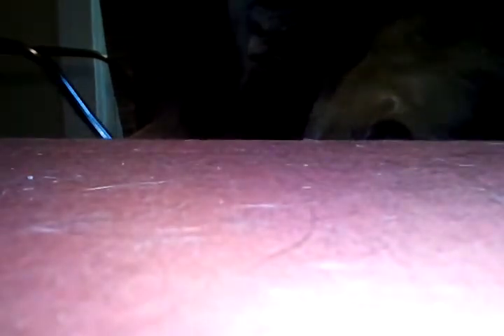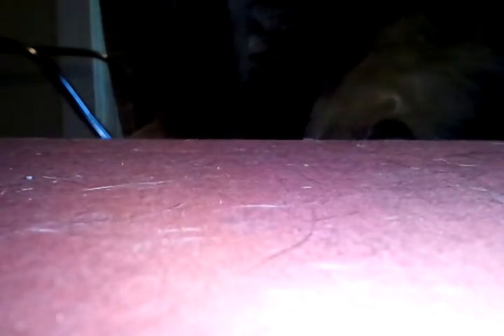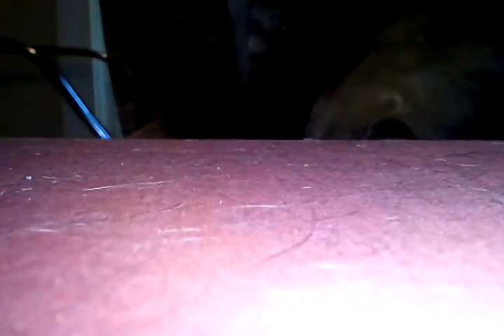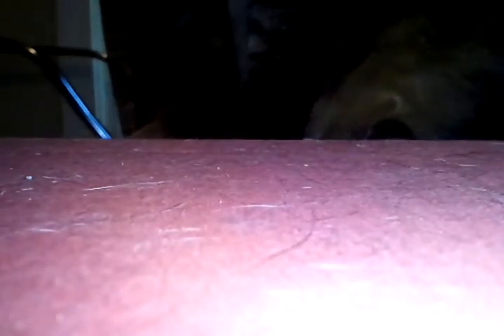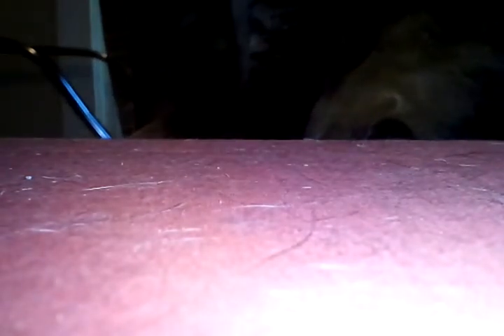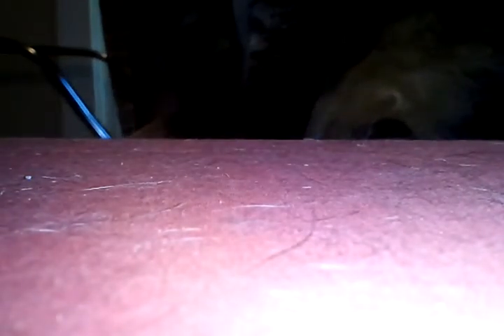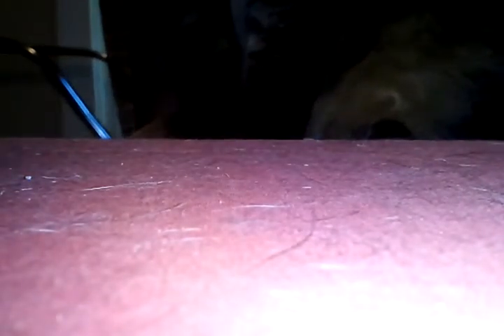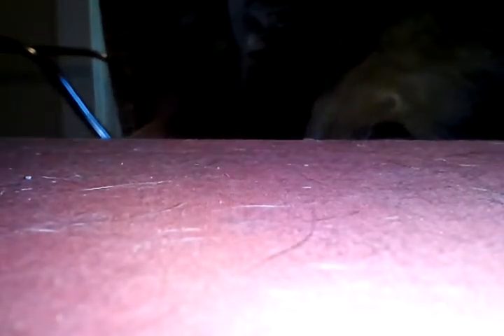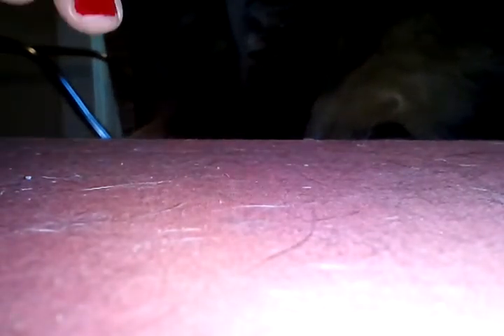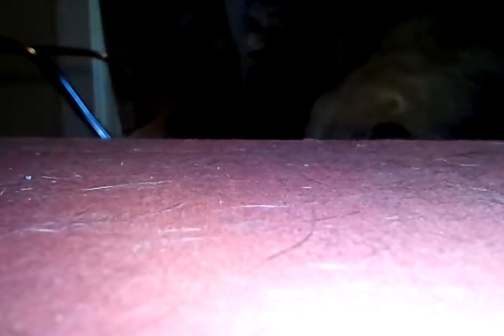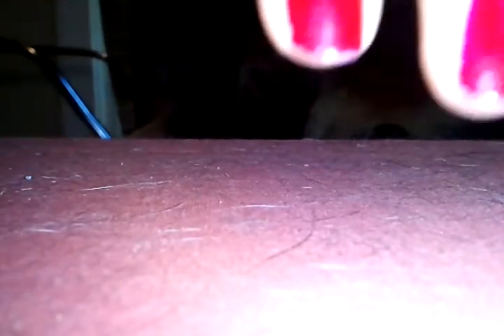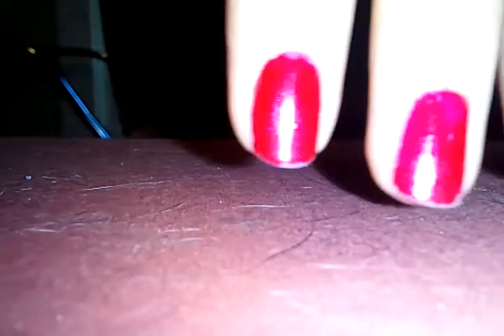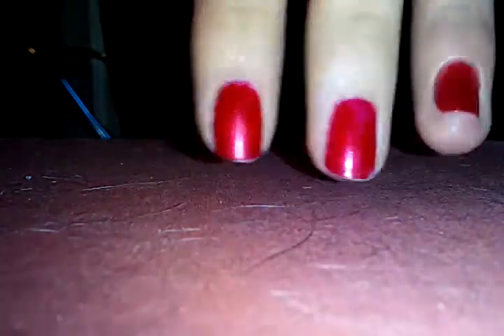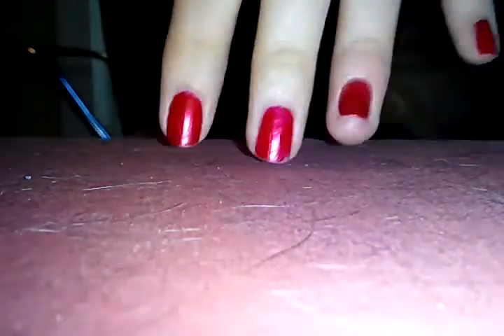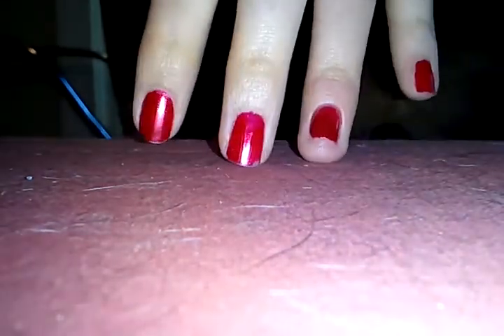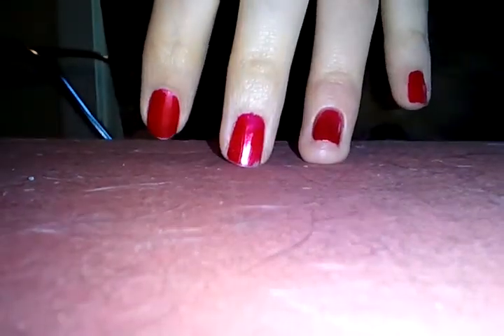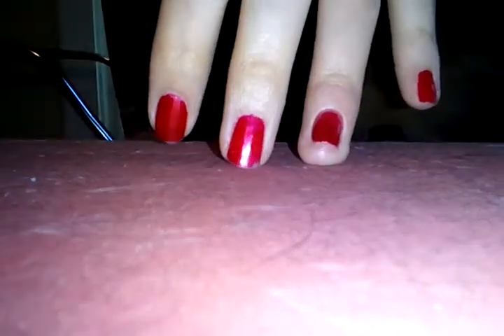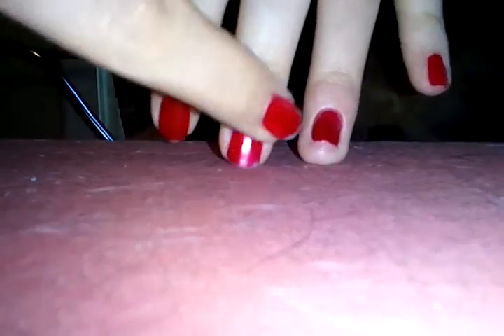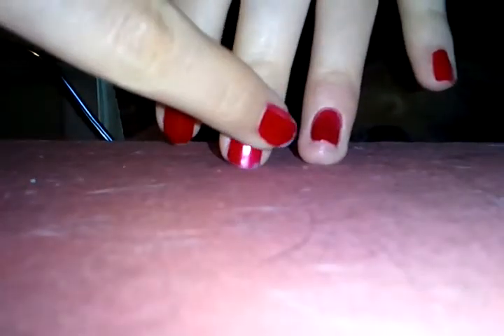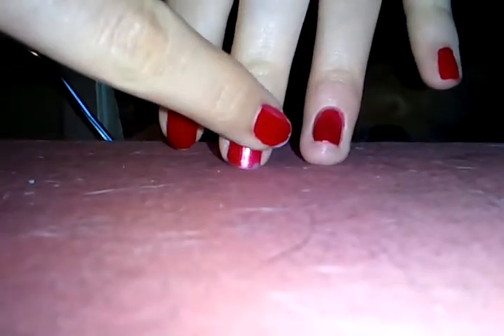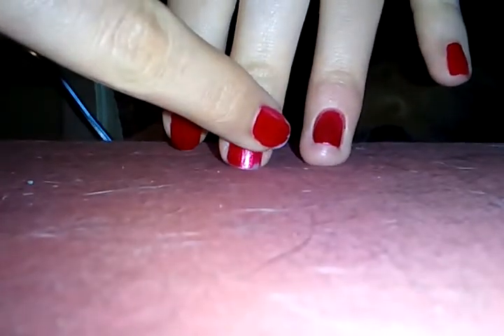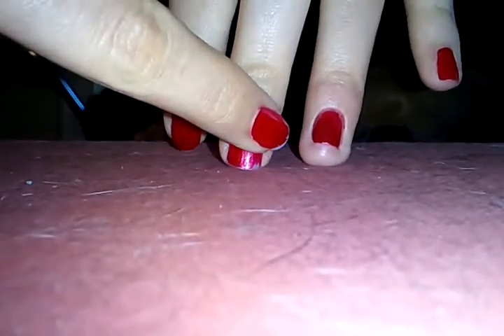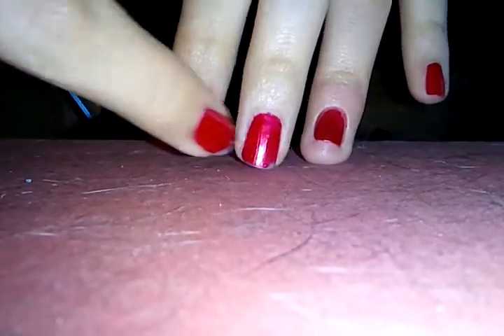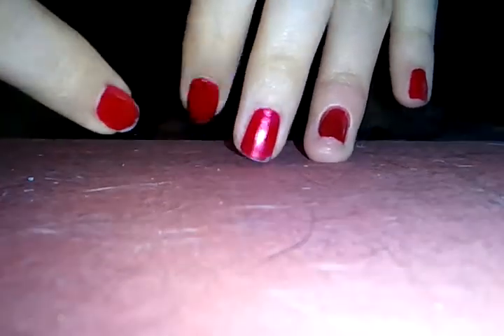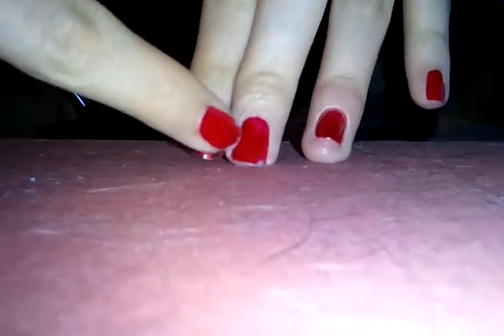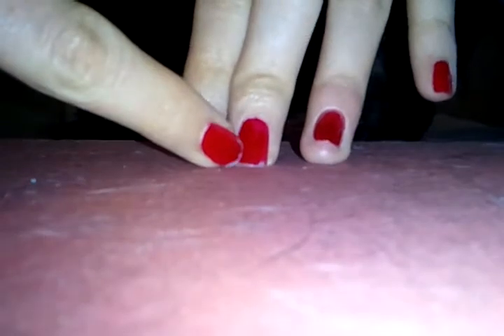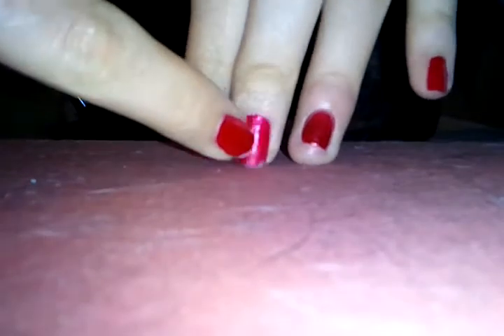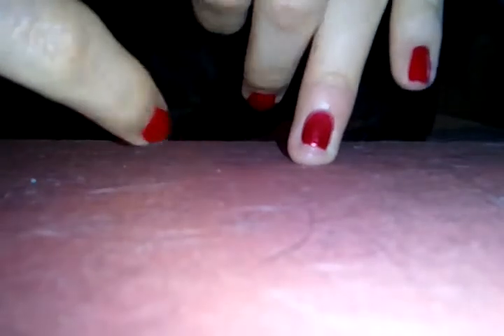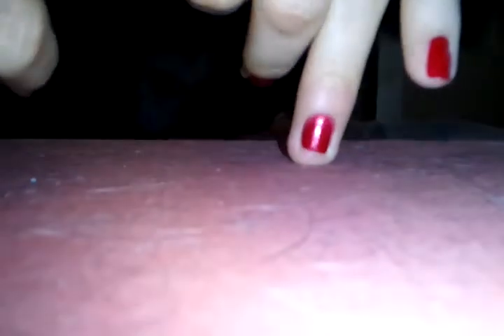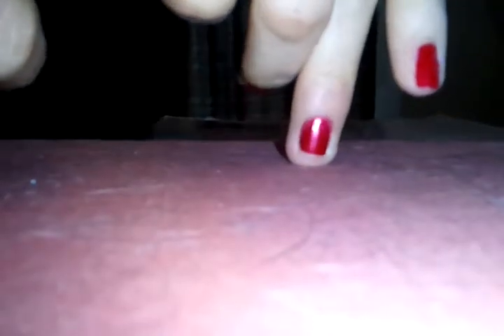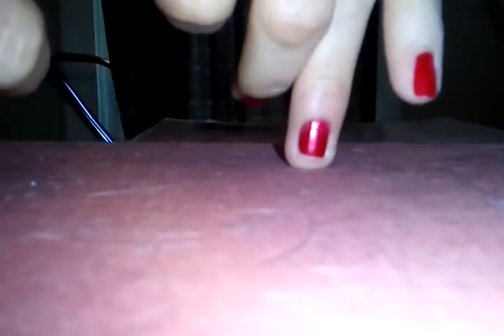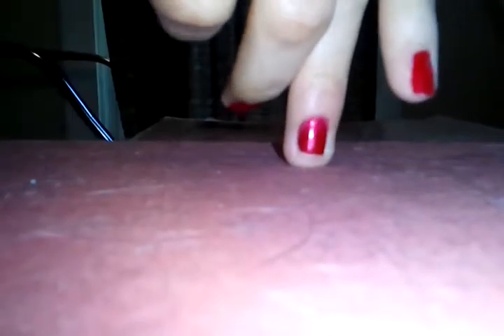Forgive the low video quality, but I'm trying to show off my fingernail. I smashed this finger probably a month or so ago. And yes, these fingernails are long, but this one is remarkably short.